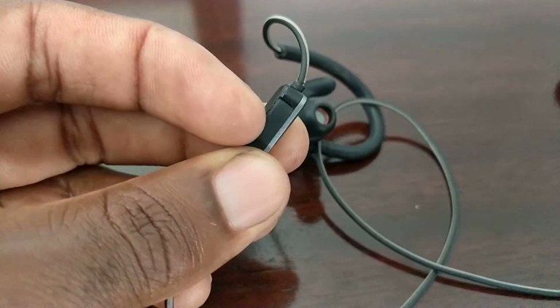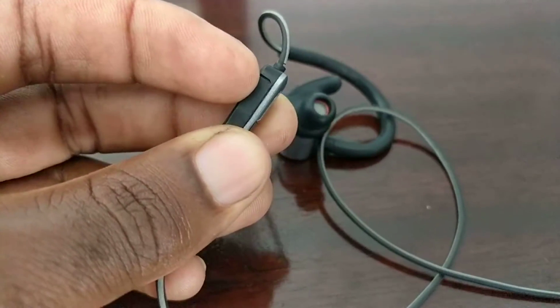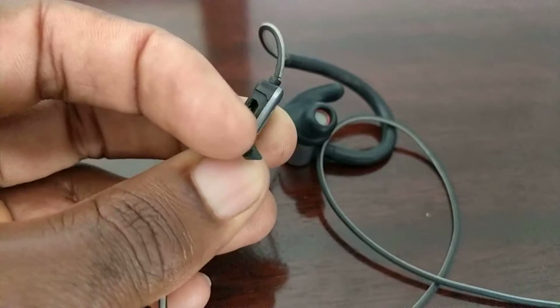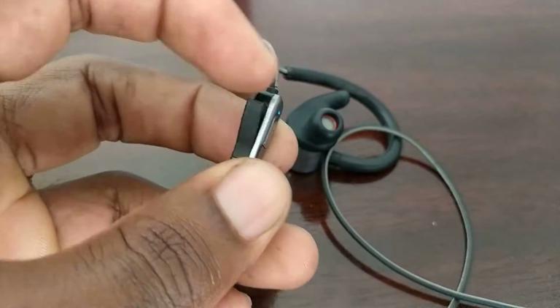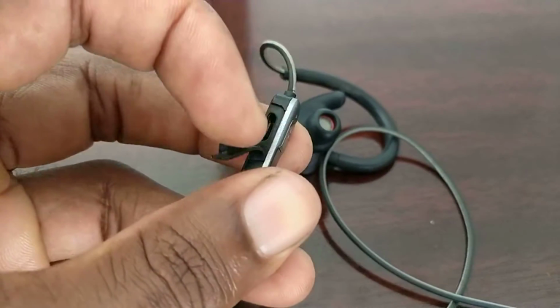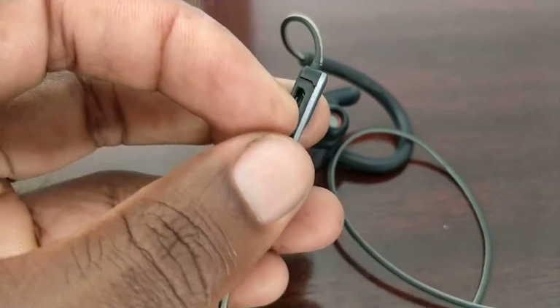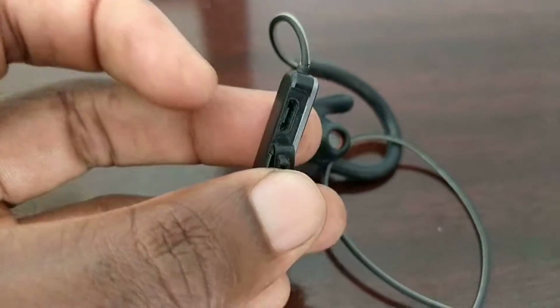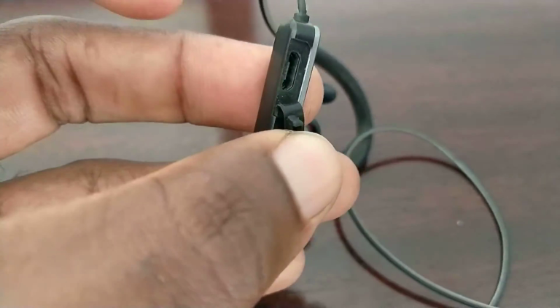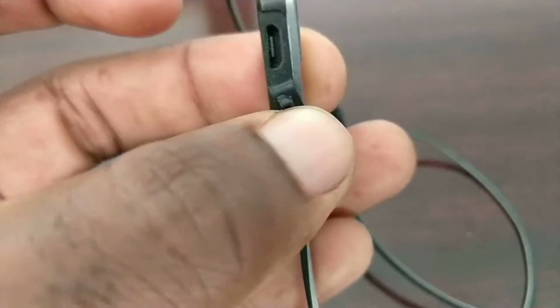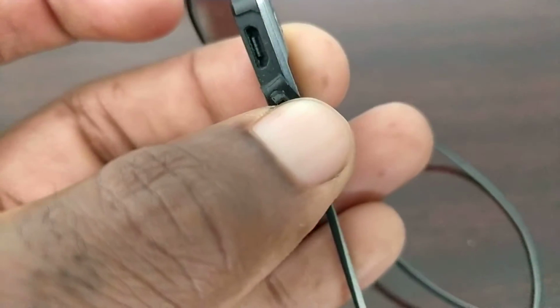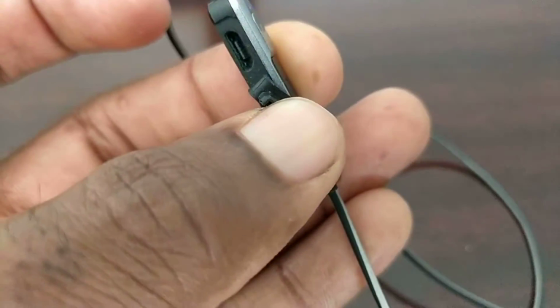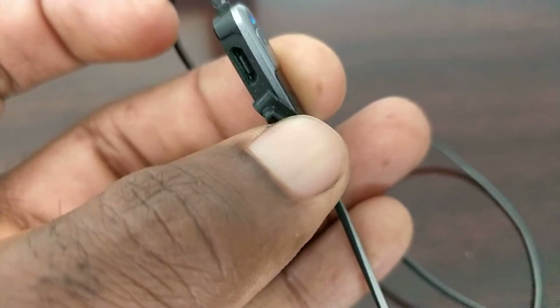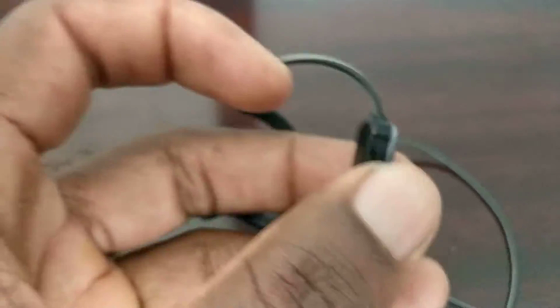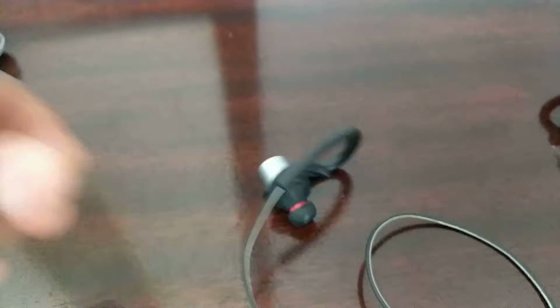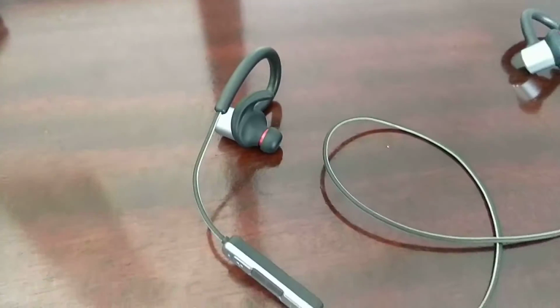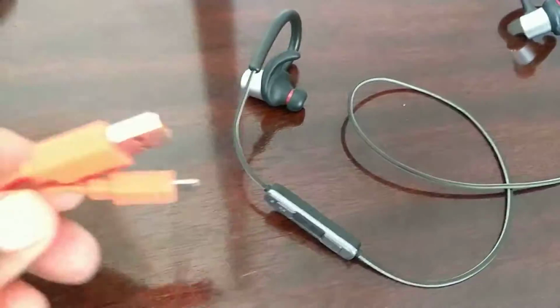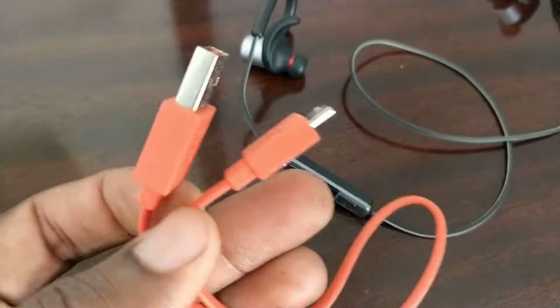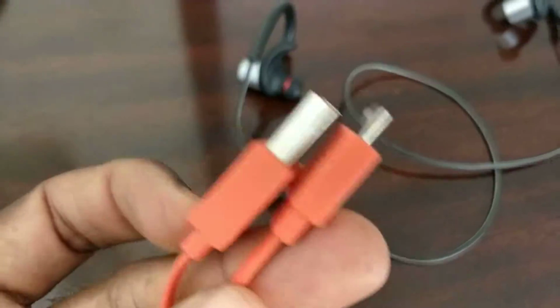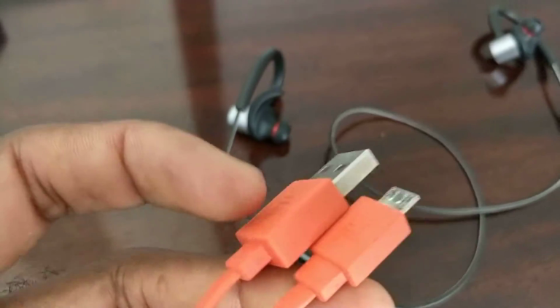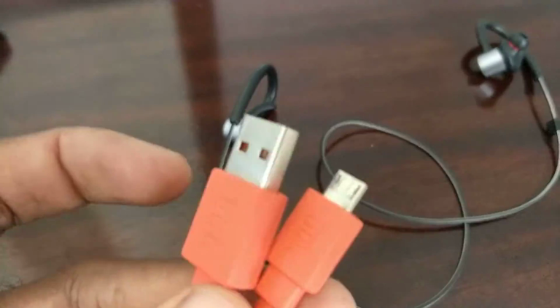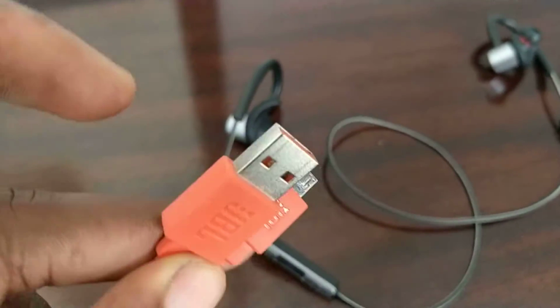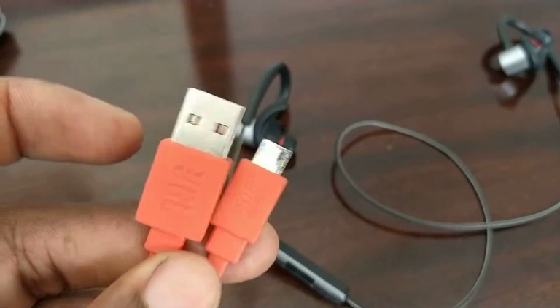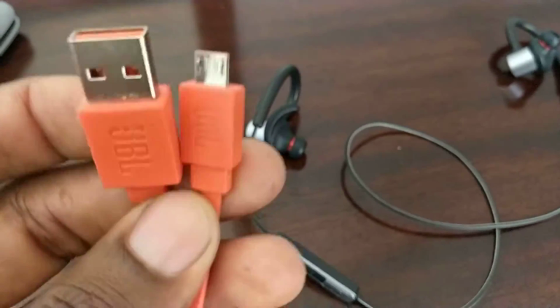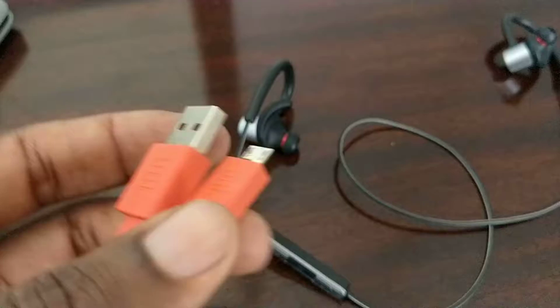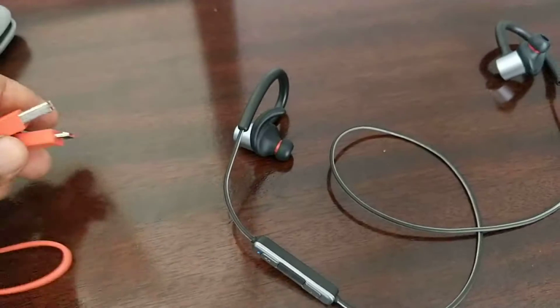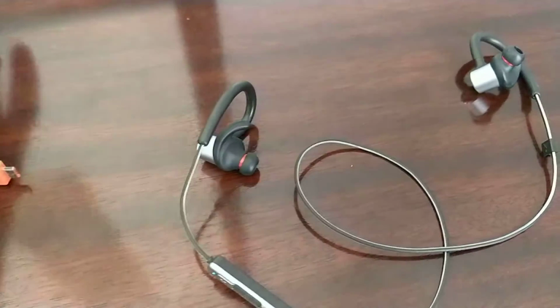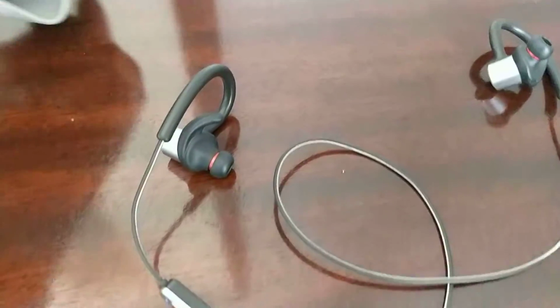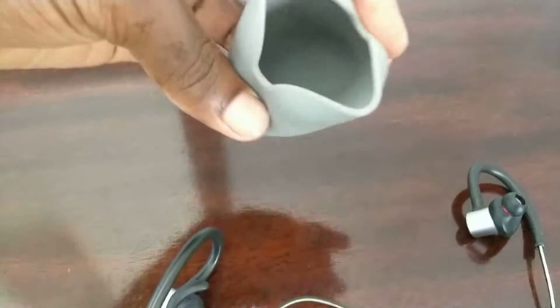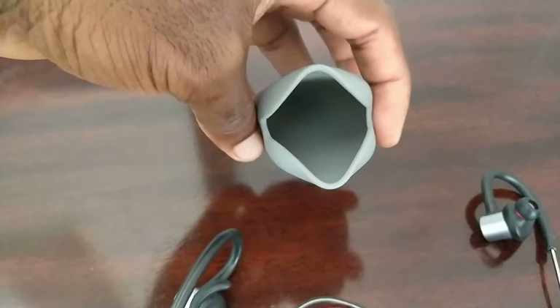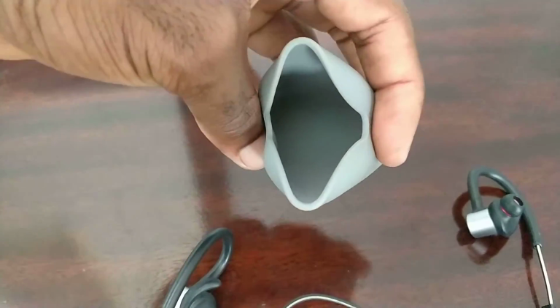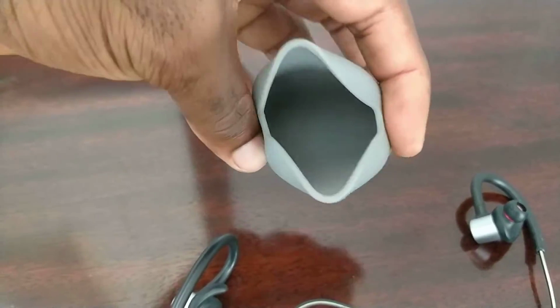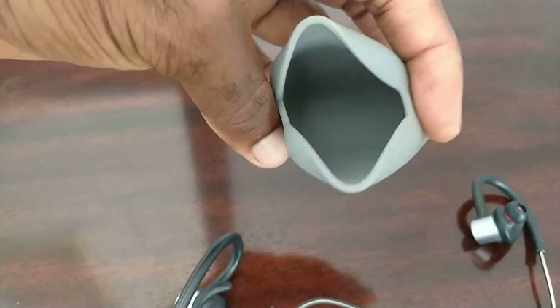Here's where you charge it — with a micro USB cable. It does come with a short cable, but without the wall adapter. You also get a carrying pouch.